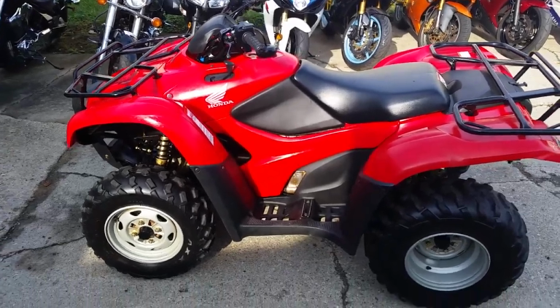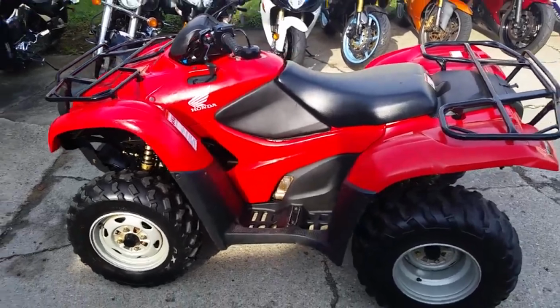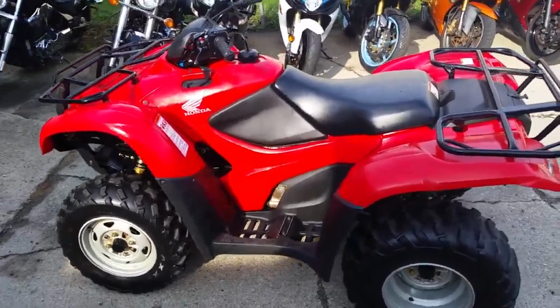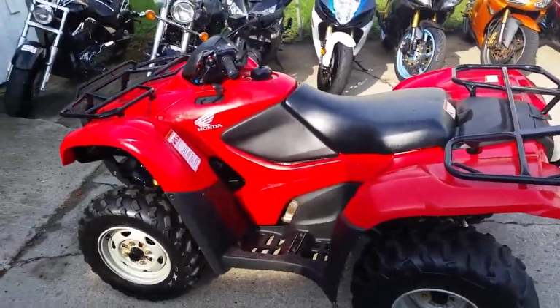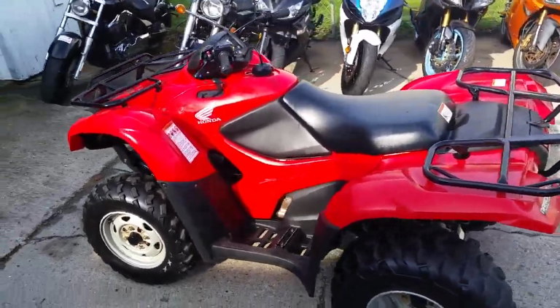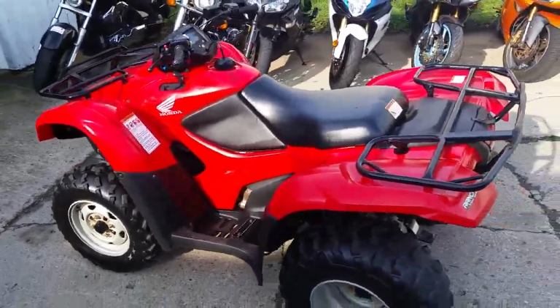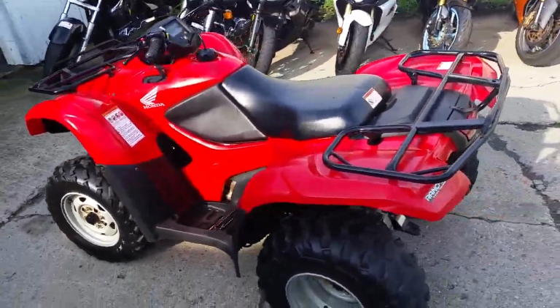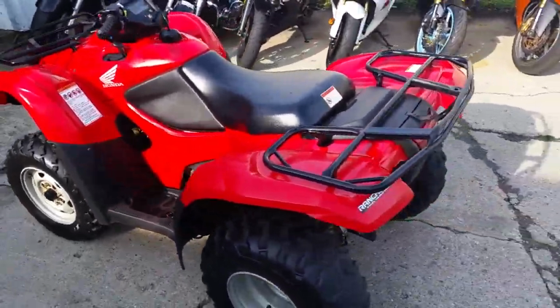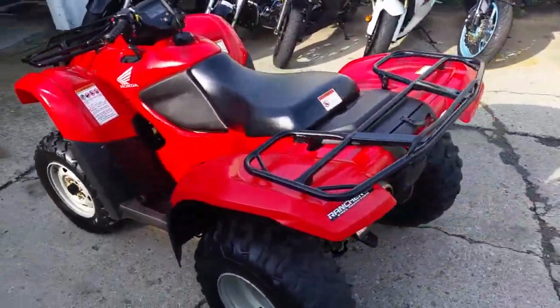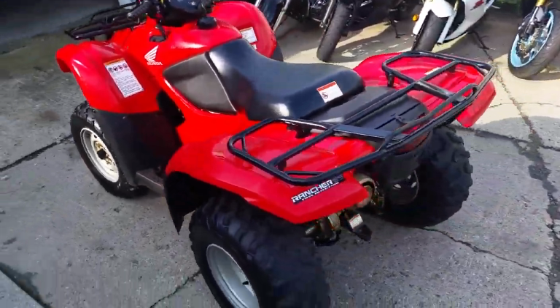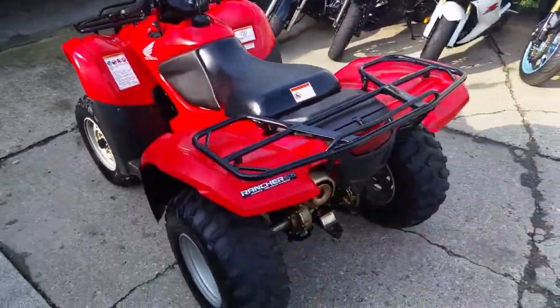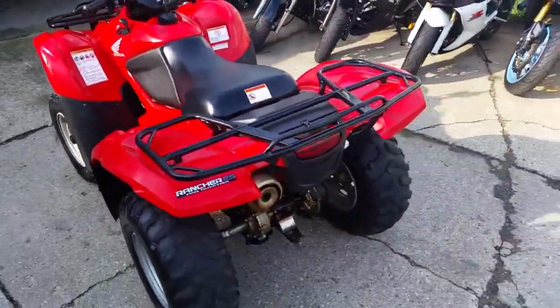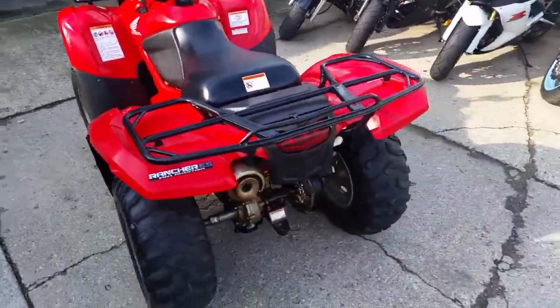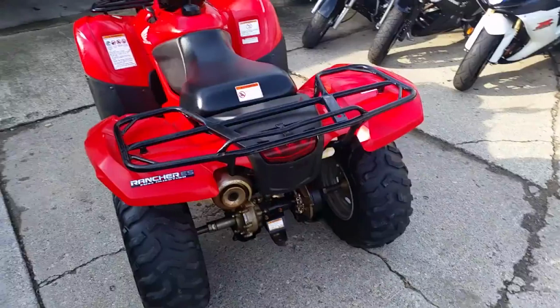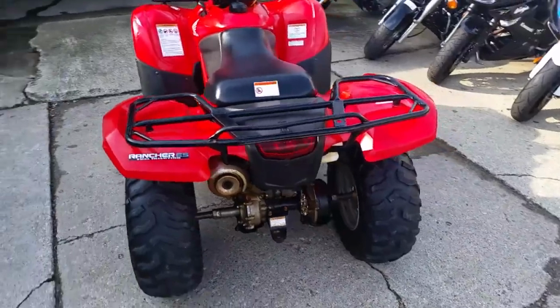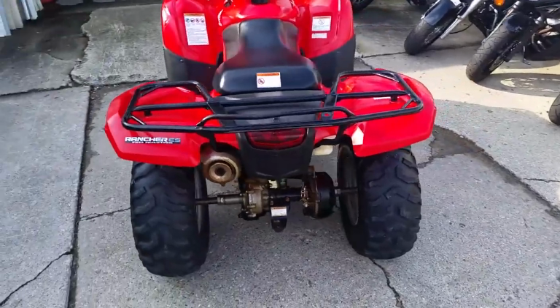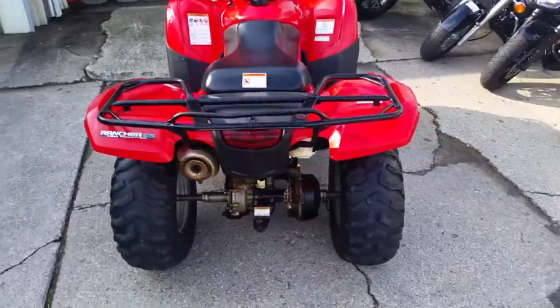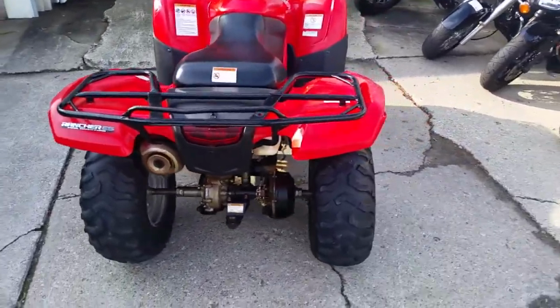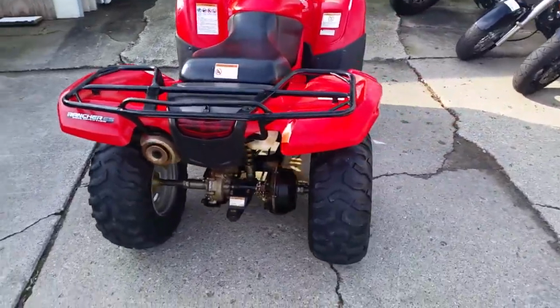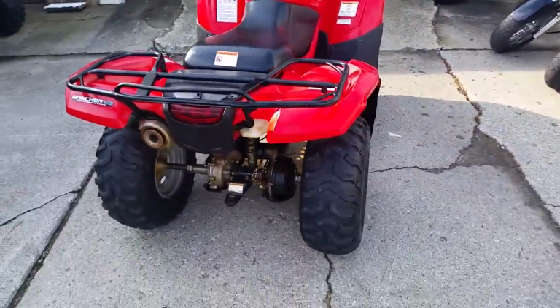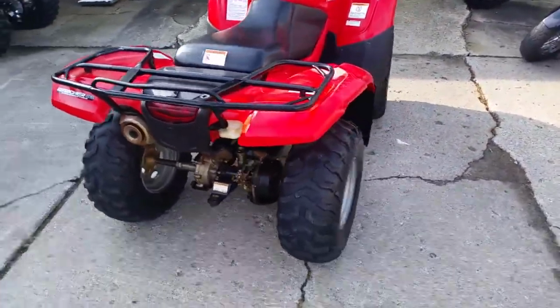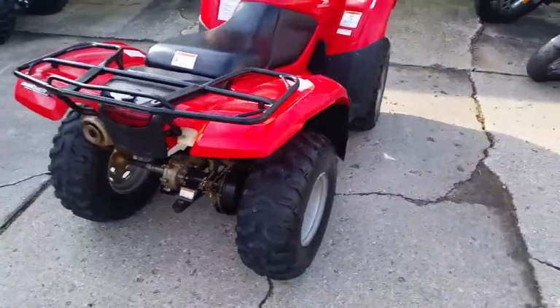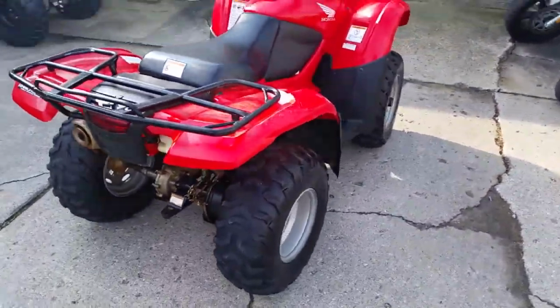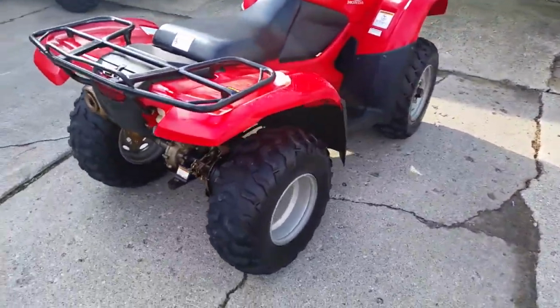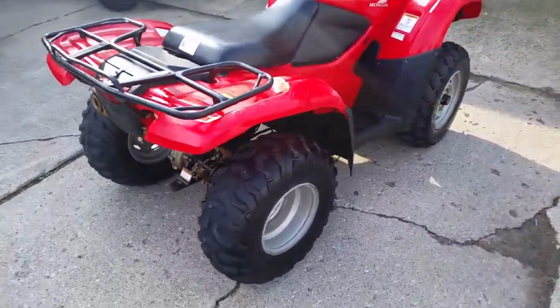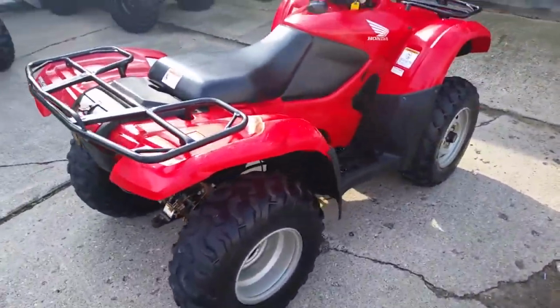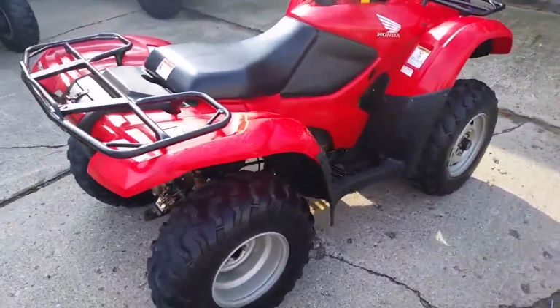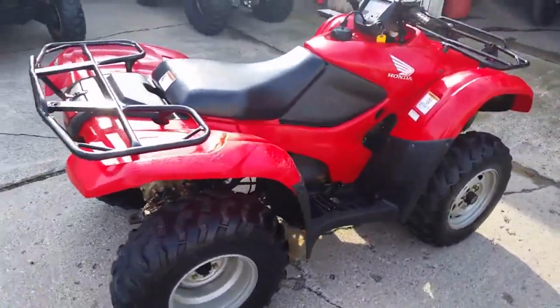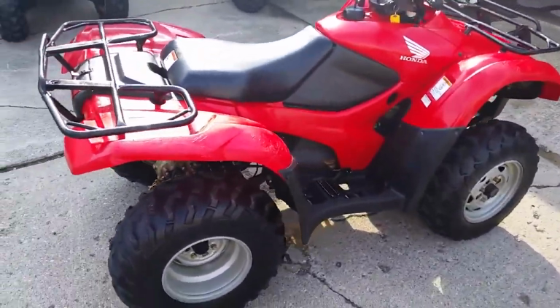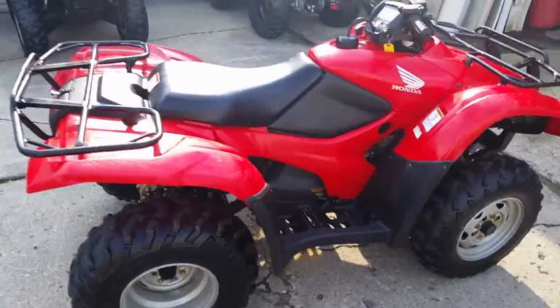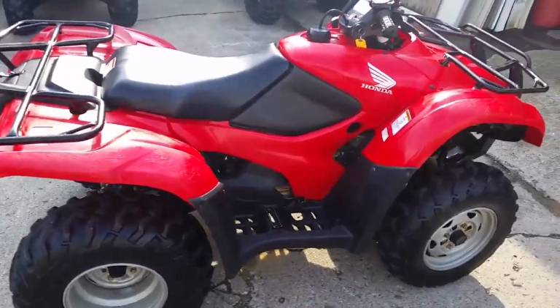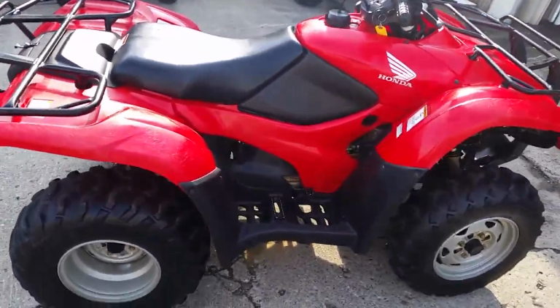At Approval Power Sports, we have over 400 used units on our showroom for sale. Today, we have a 2012 Honda TRX 420 Rancher 4x4 with electric shift and power steering for sale.